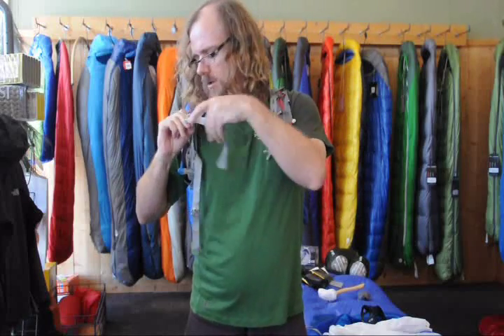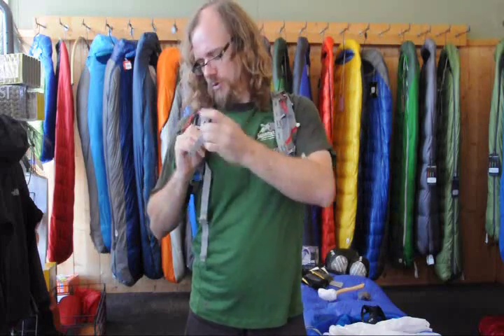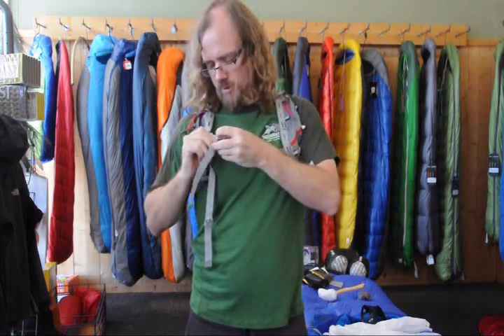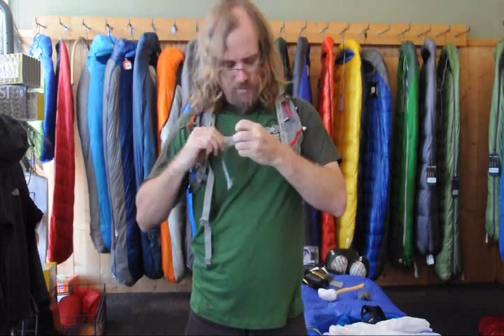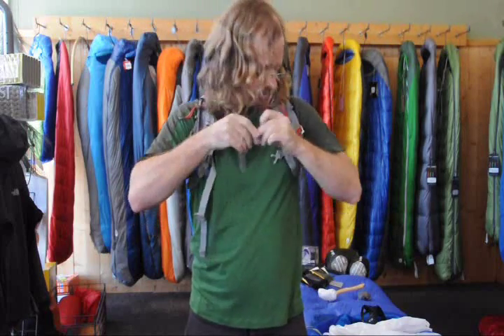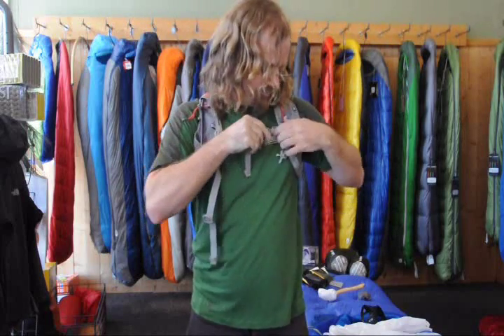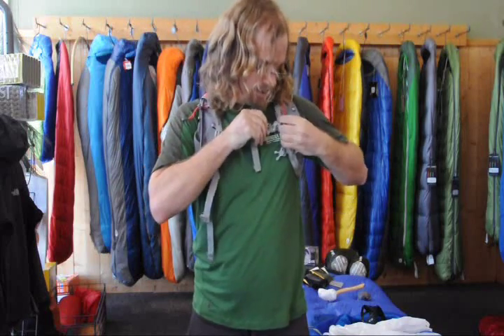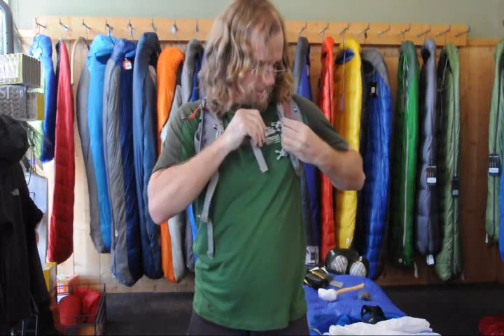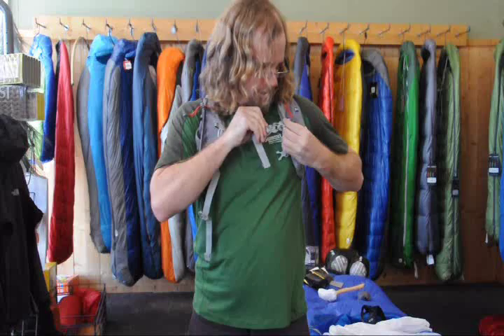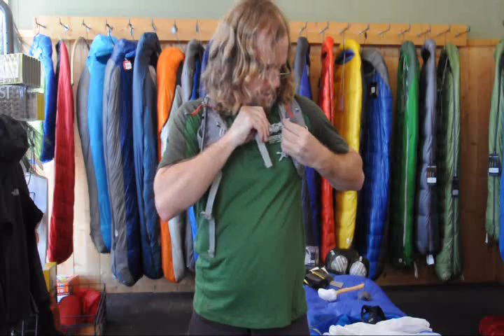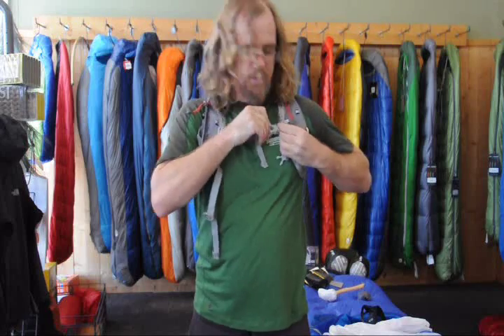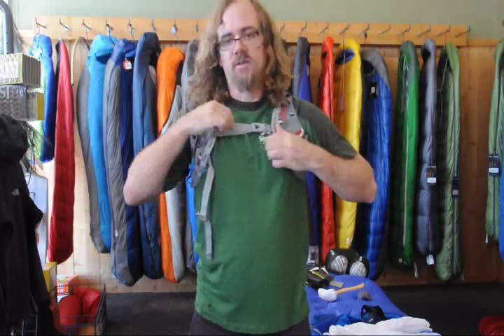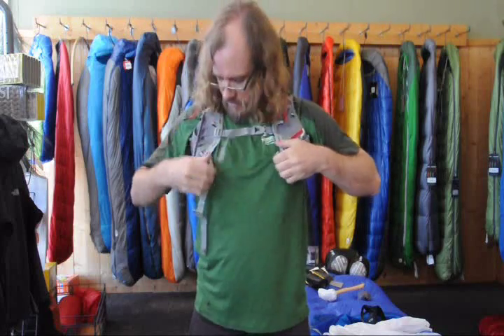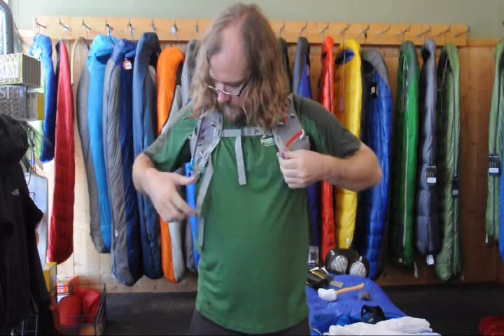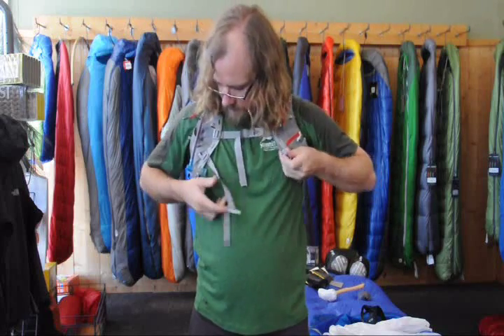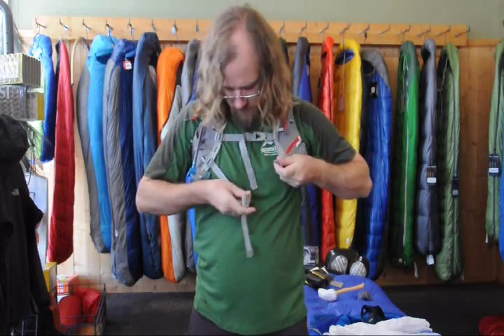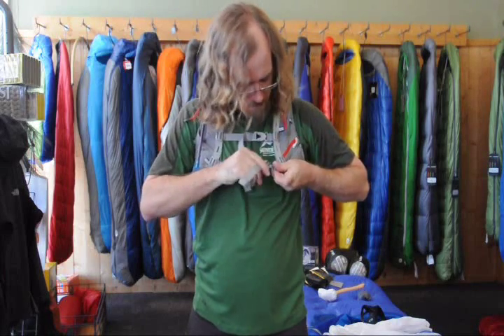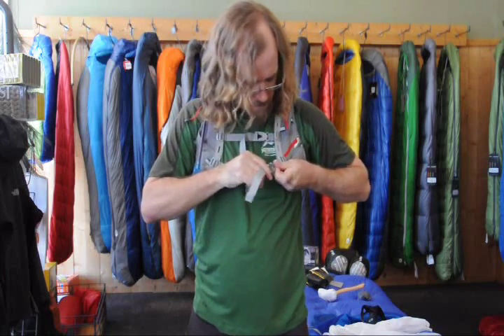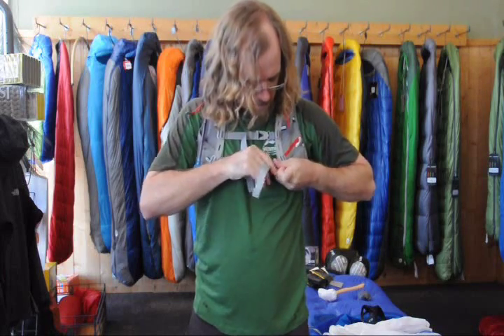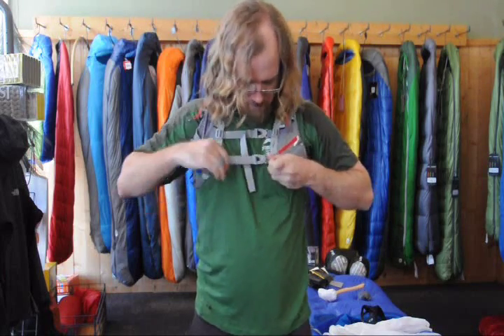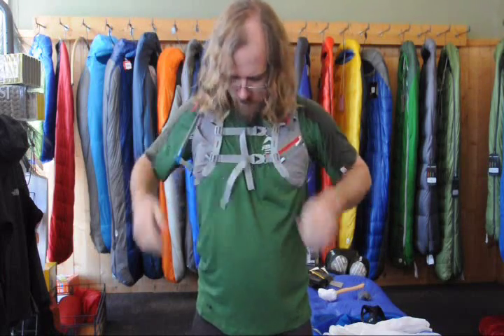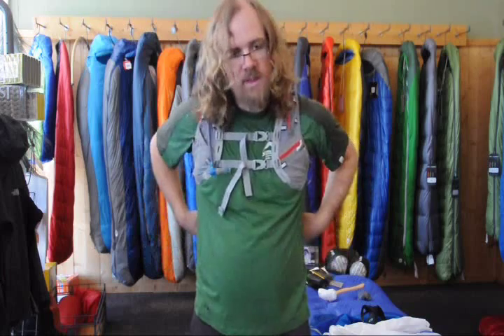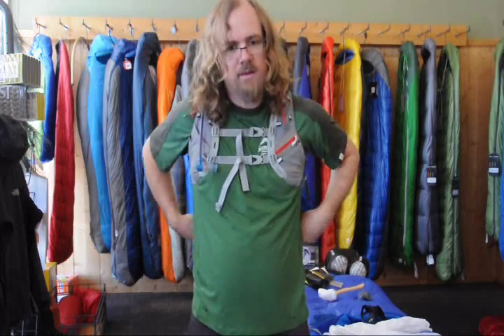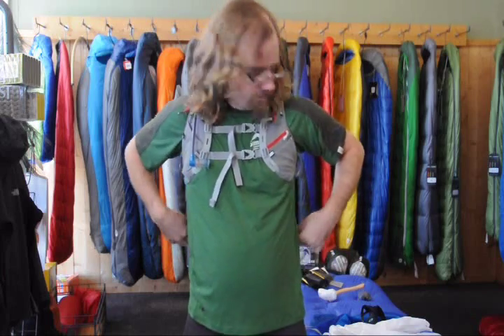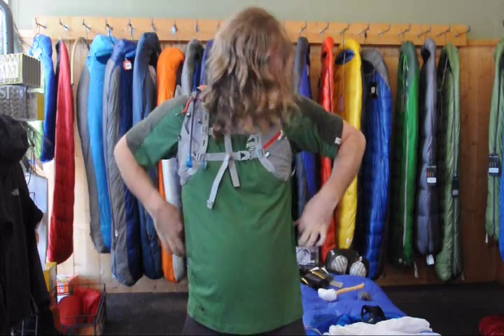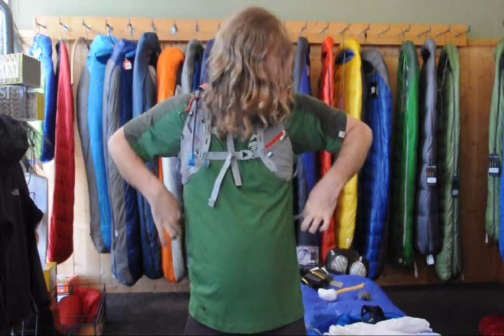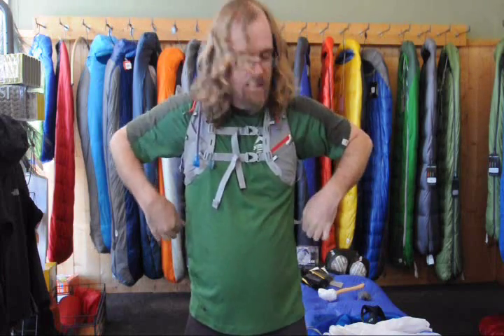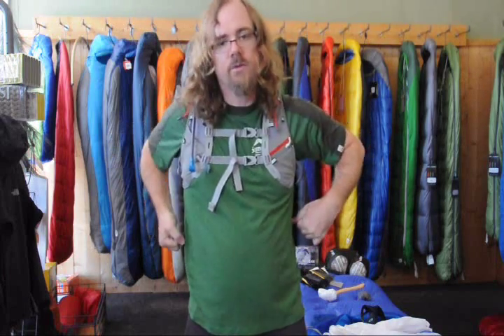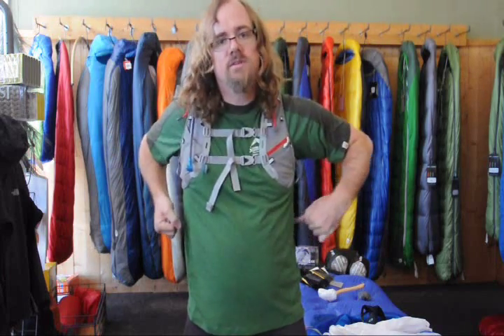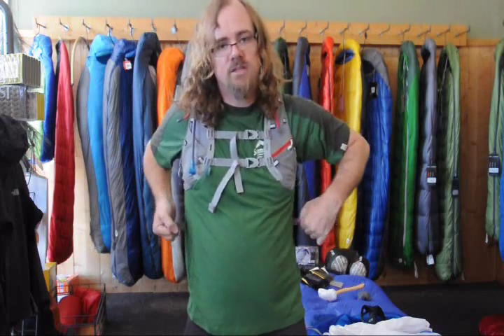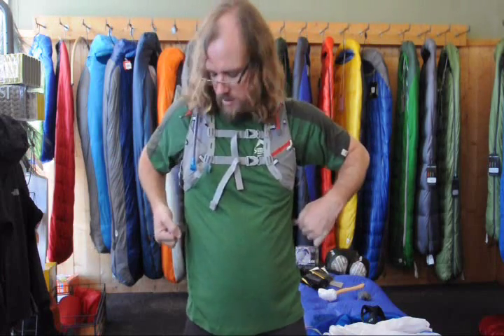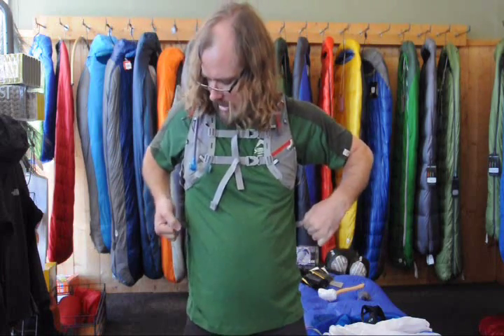You have two straps across the front that you can adjust the position on, and then there are straps in the back that really cinch it into your body.